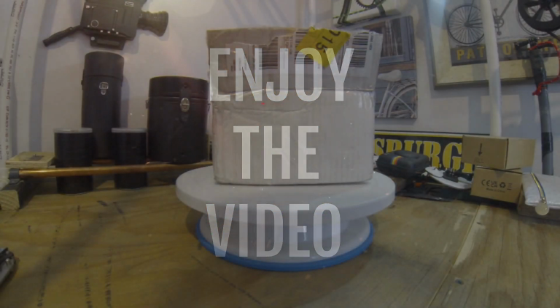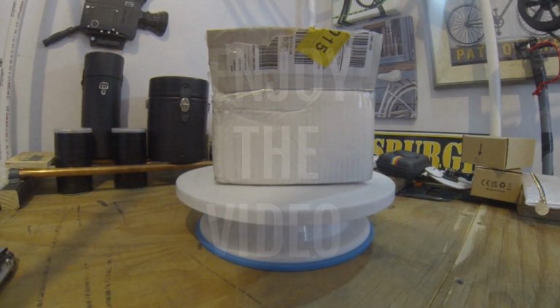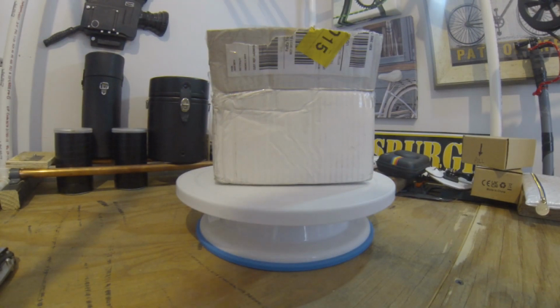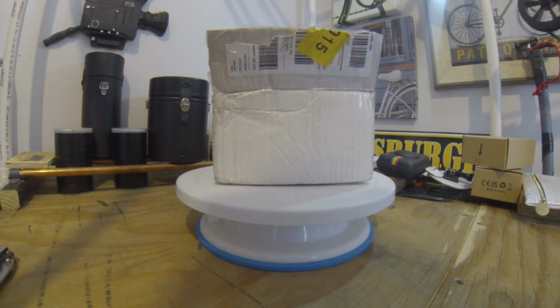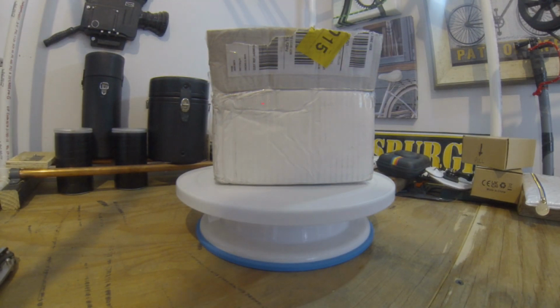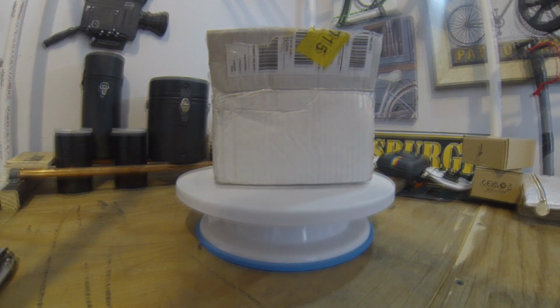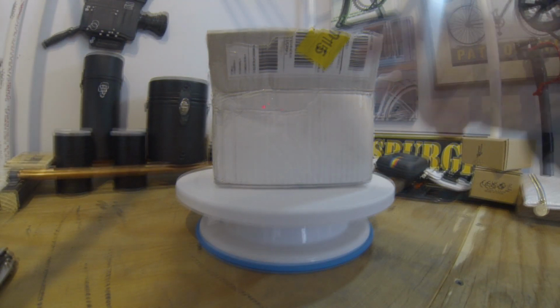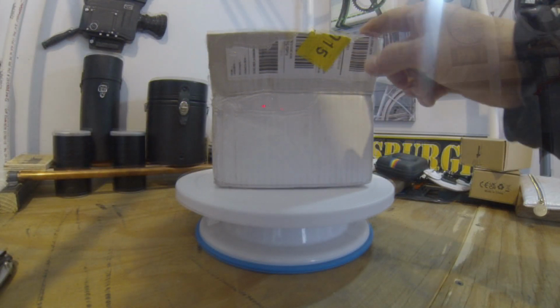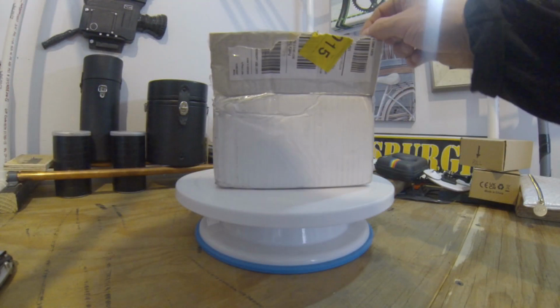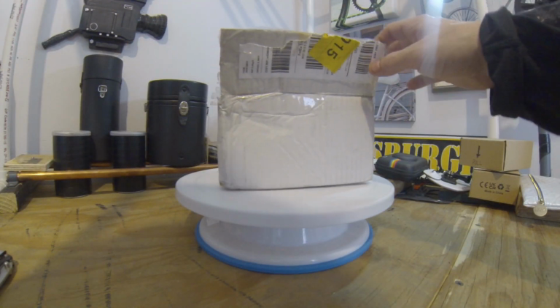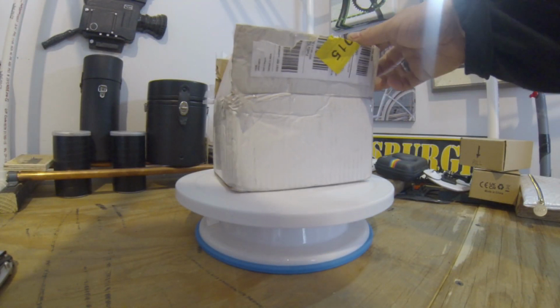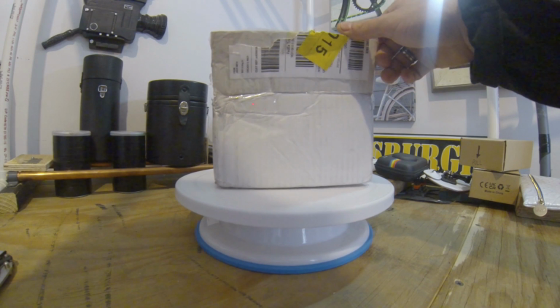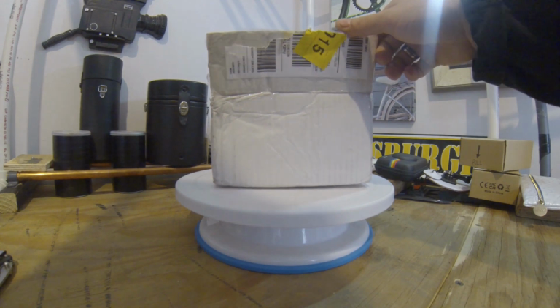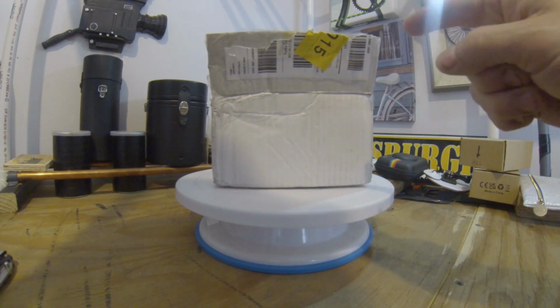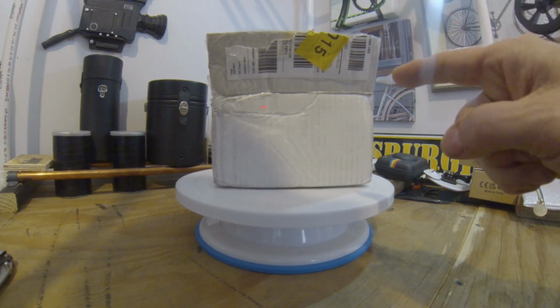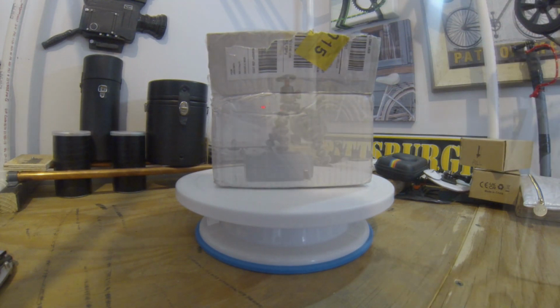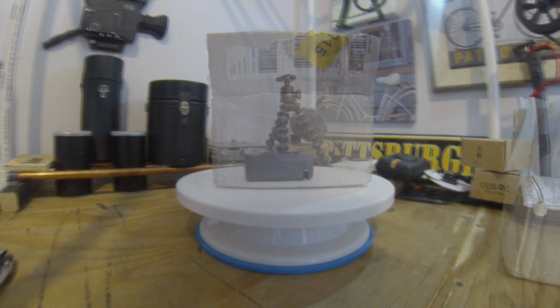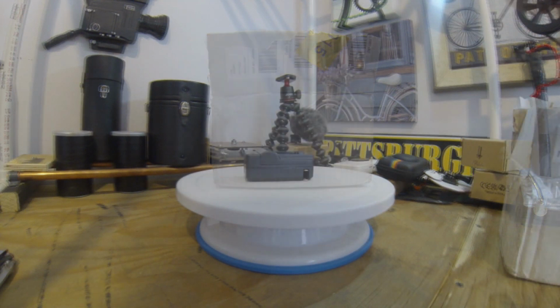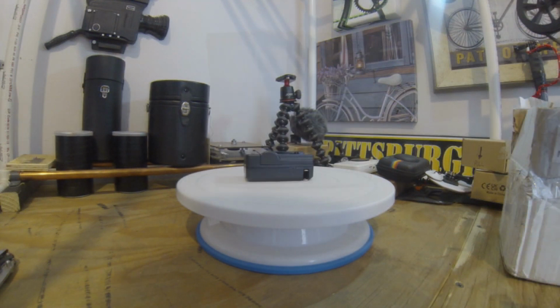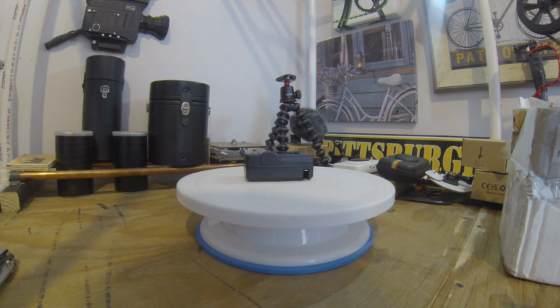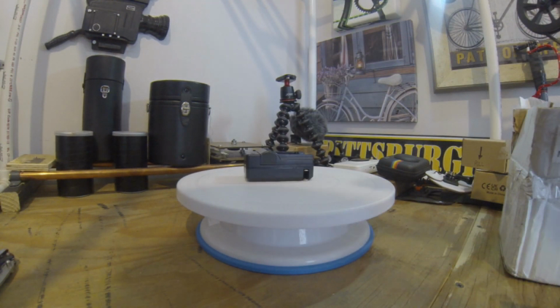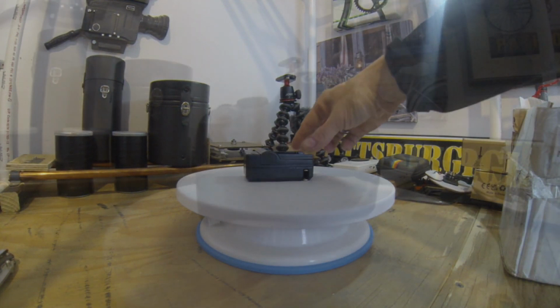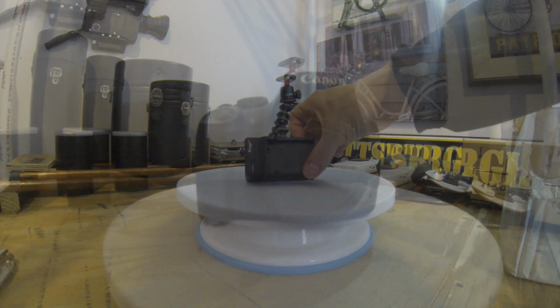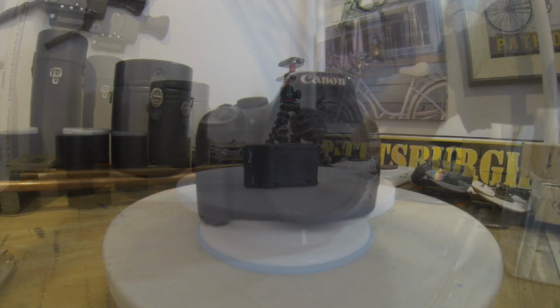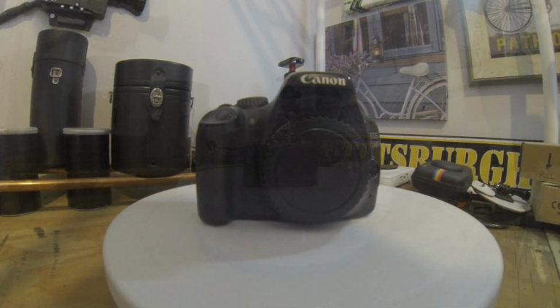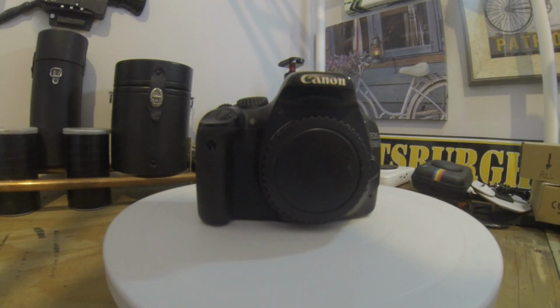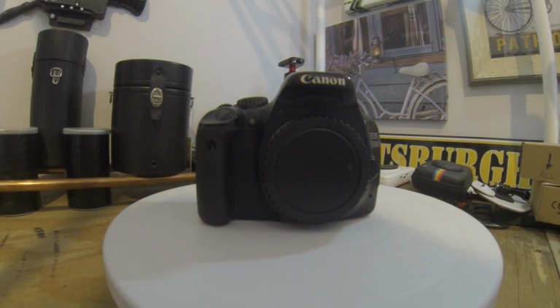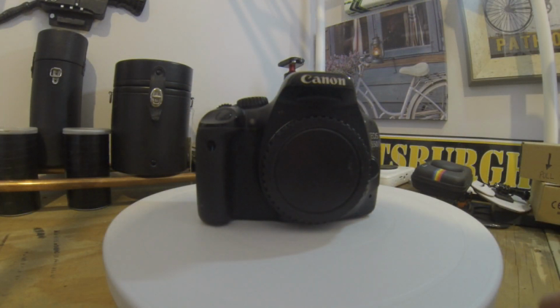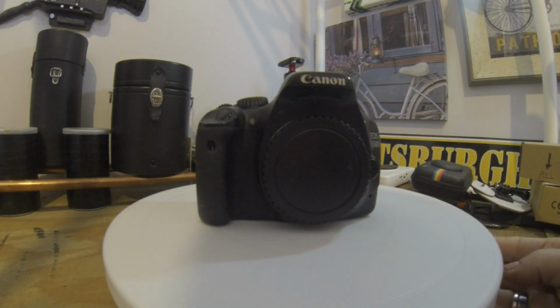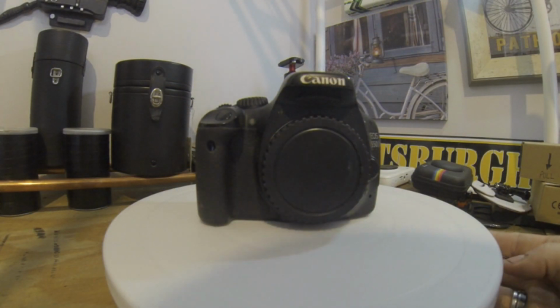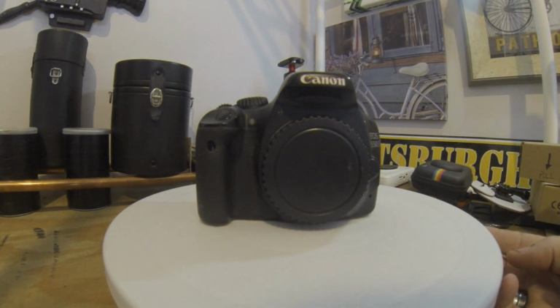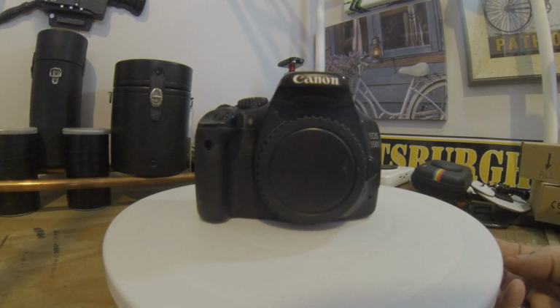I got a package today. I pre-opened the box just to make sure everything was in the box that I ordered. I got the battery charger. I bought a Canon EOS 550d.